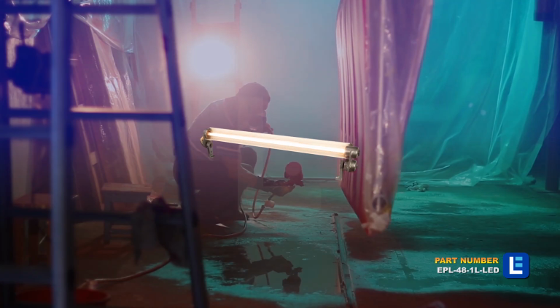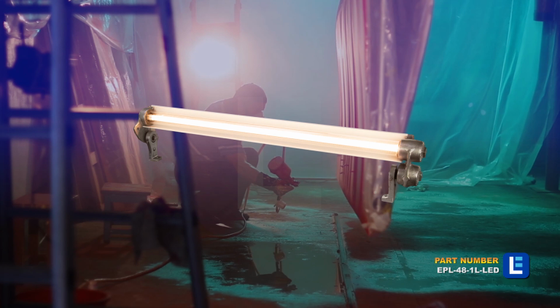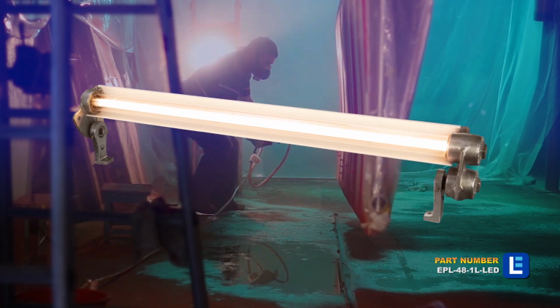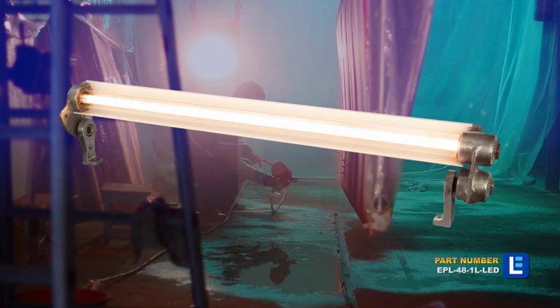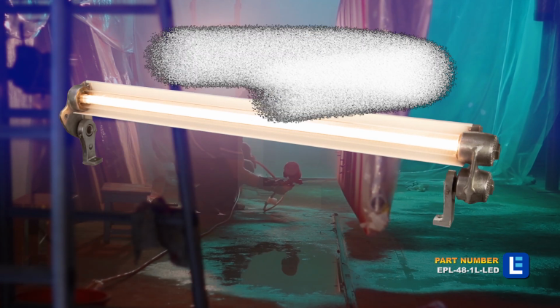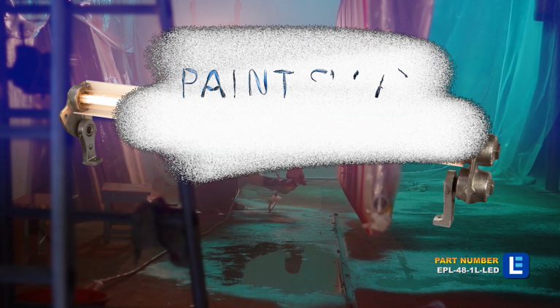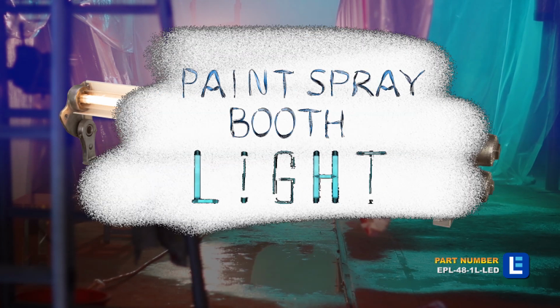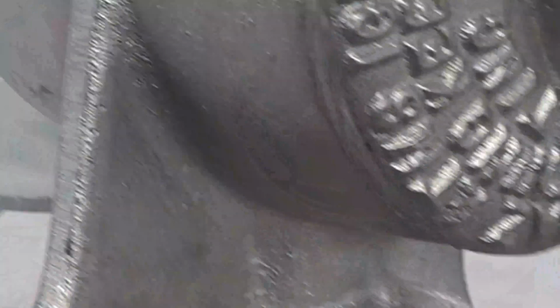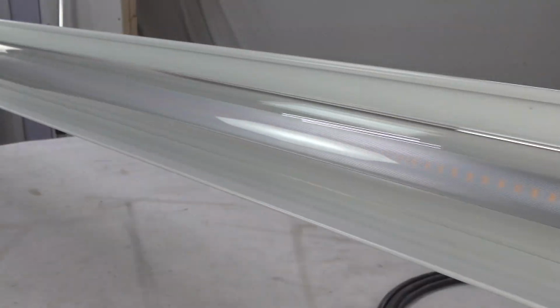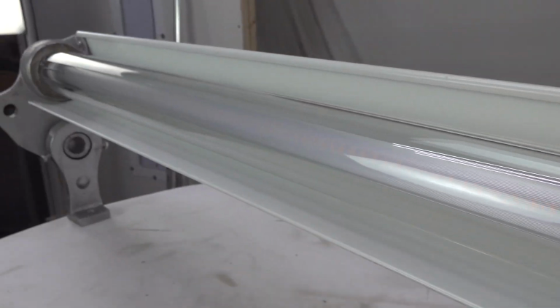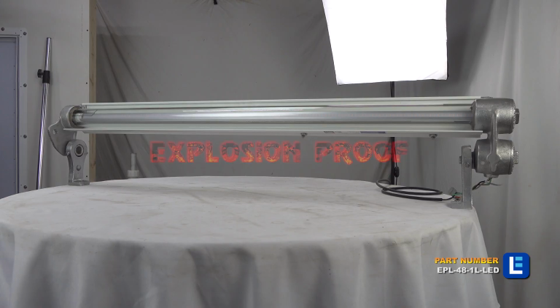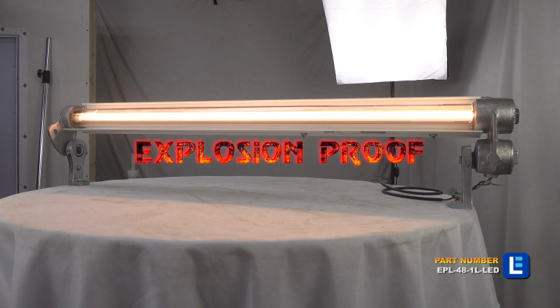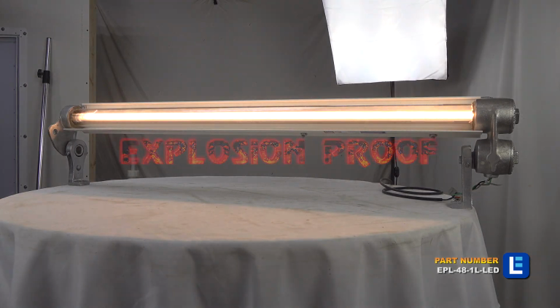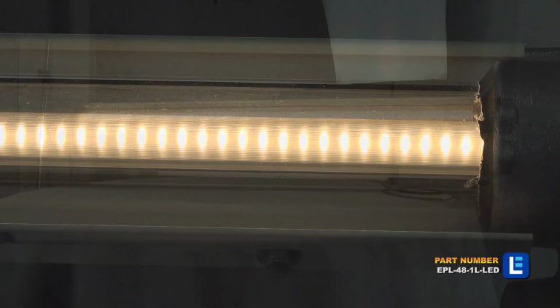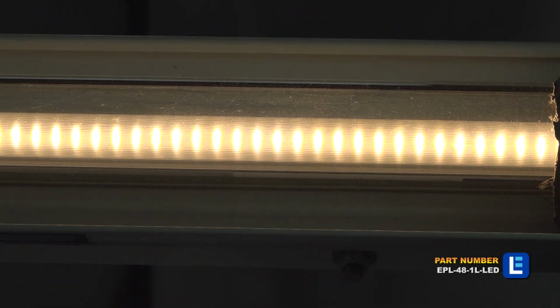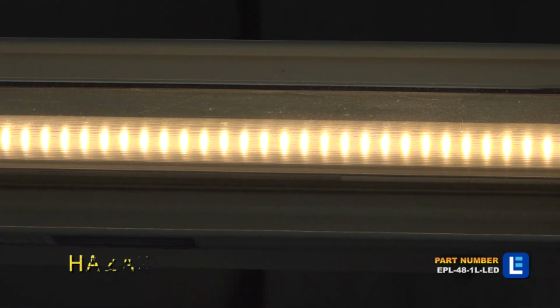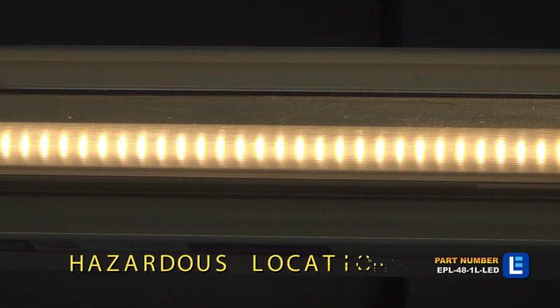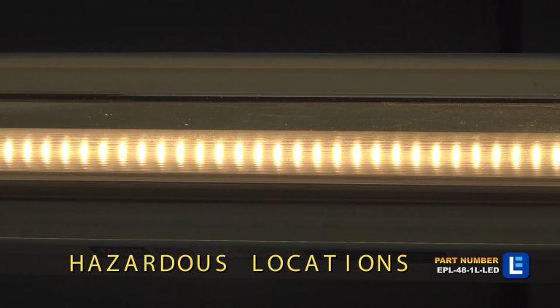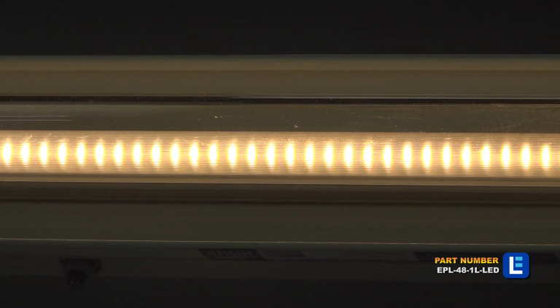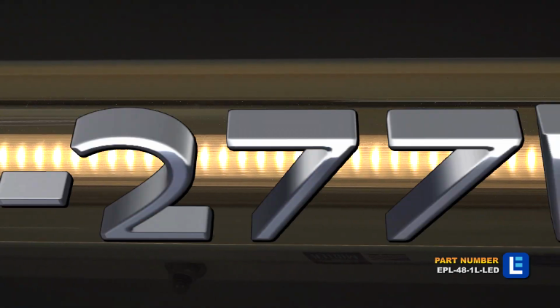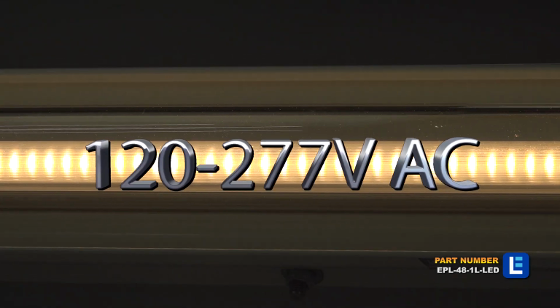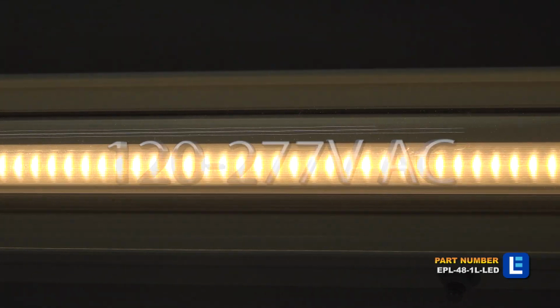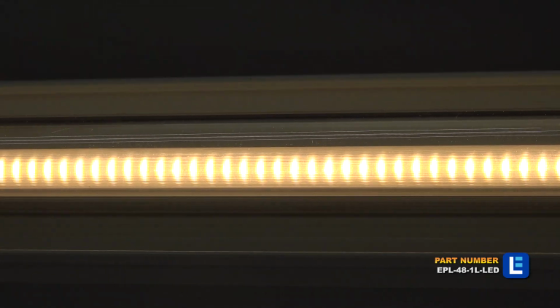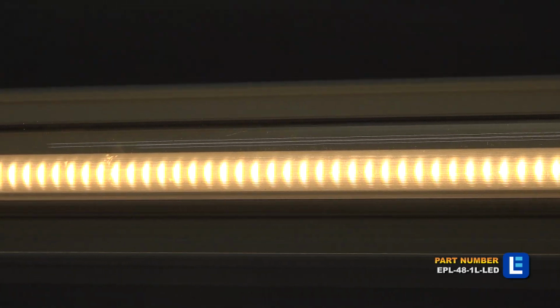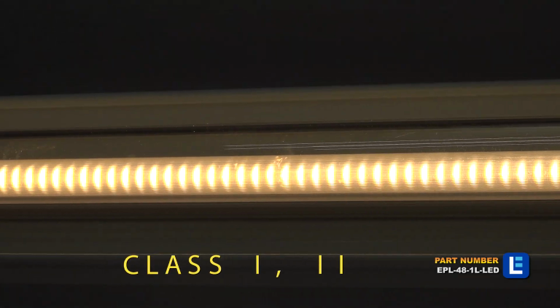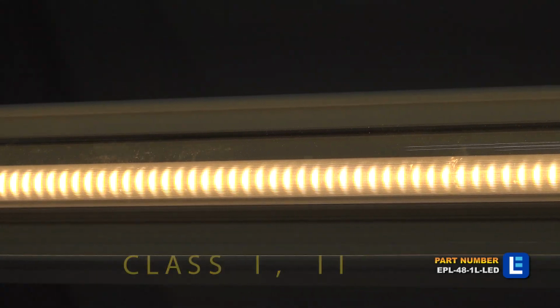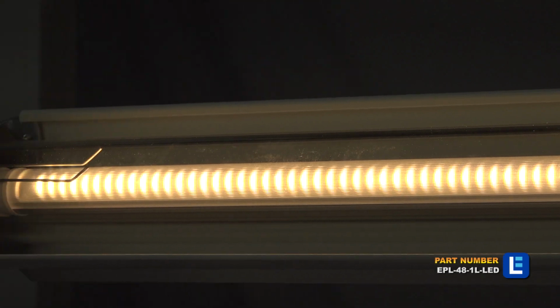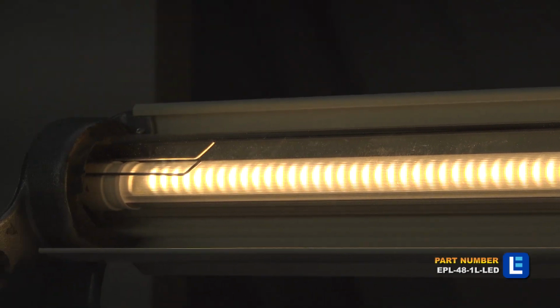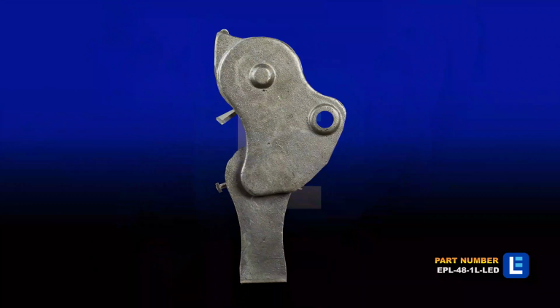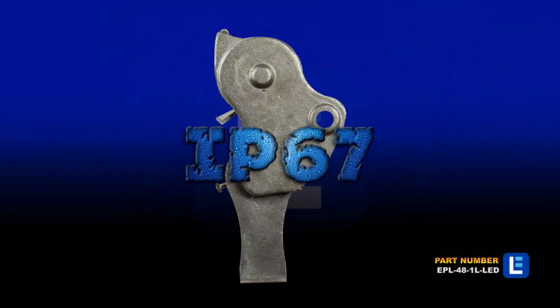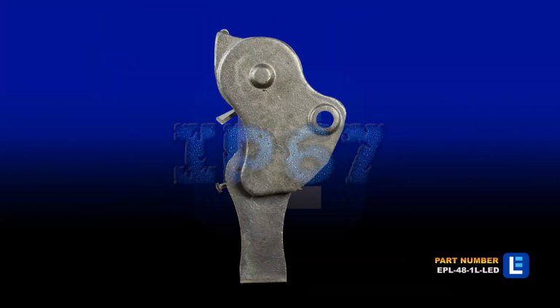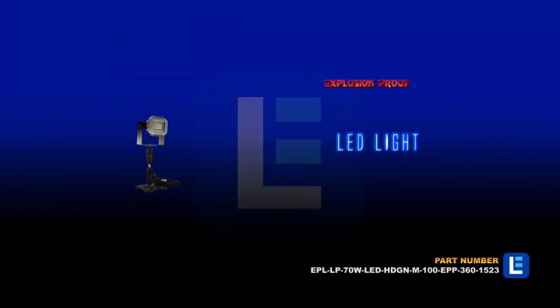Explosion-proof lights are Class 1 Division 1 and 2 or Class 2 Division 1 and 2 rated for use in hazardous areas. Suggested applications include offshore lights, rig lights, and paint spray booth lights.